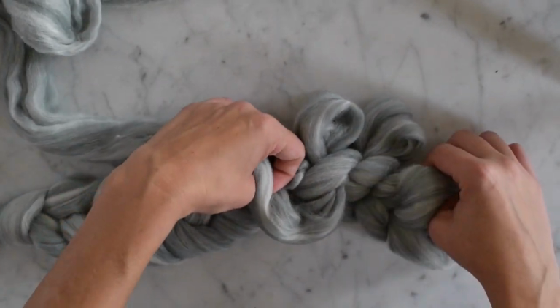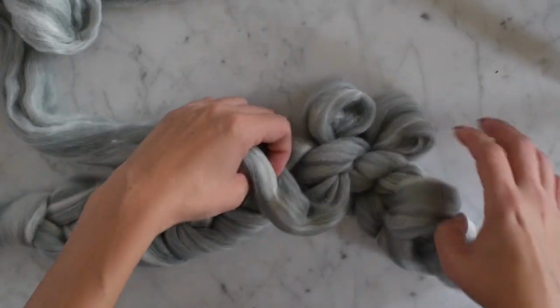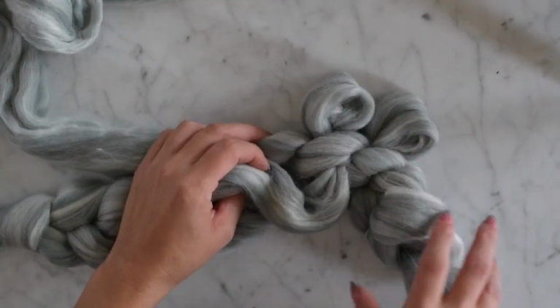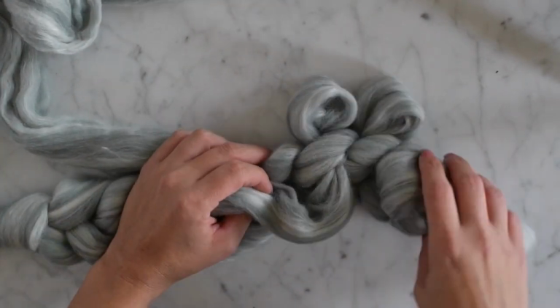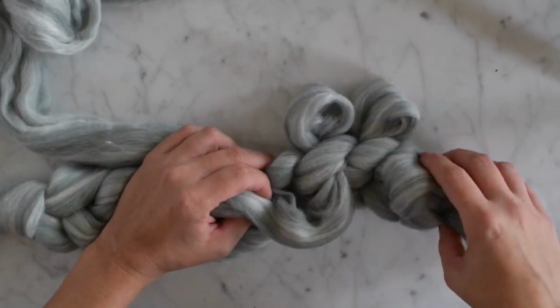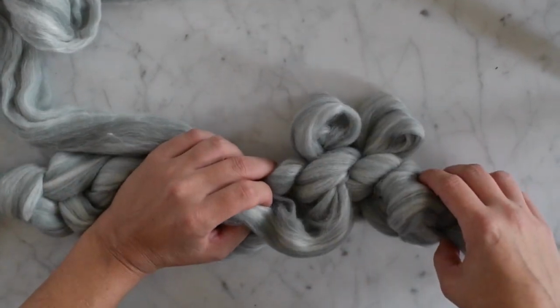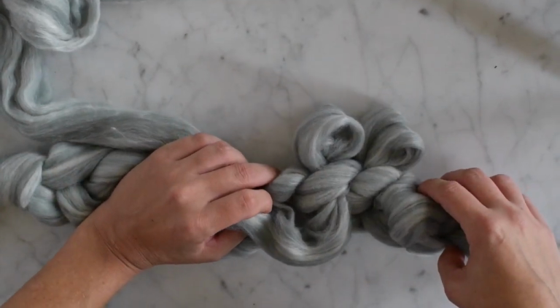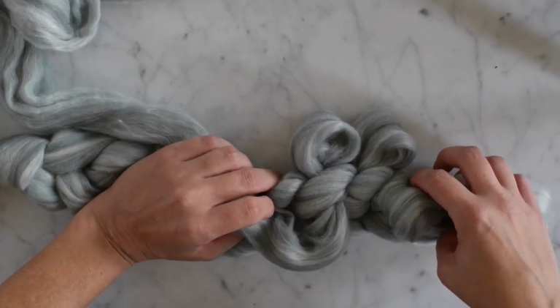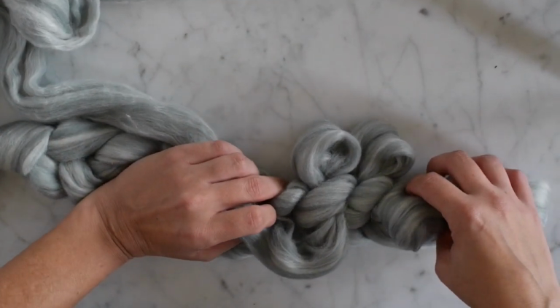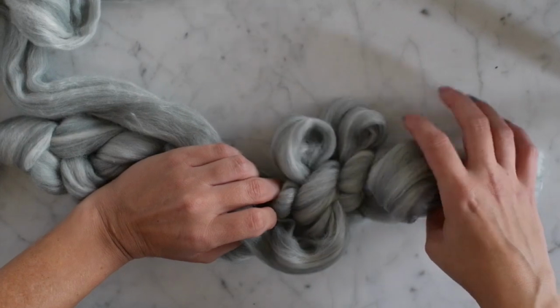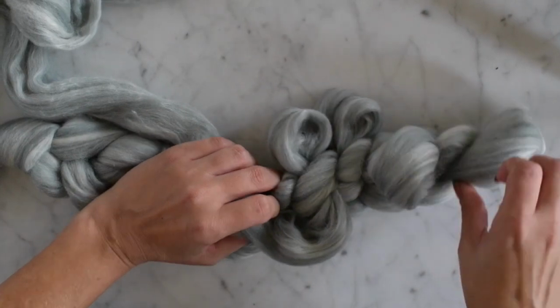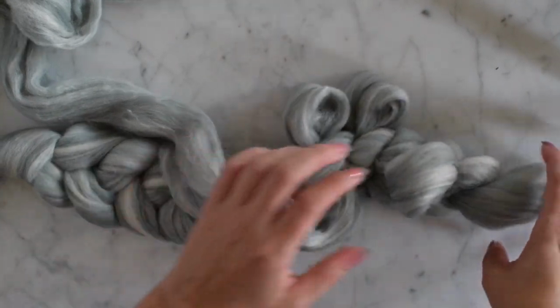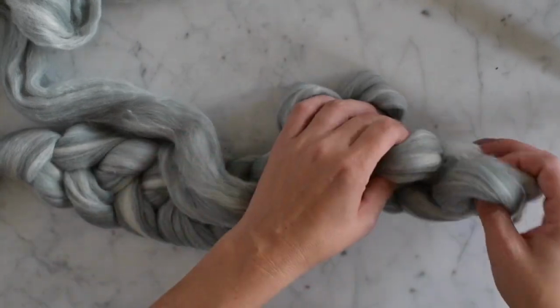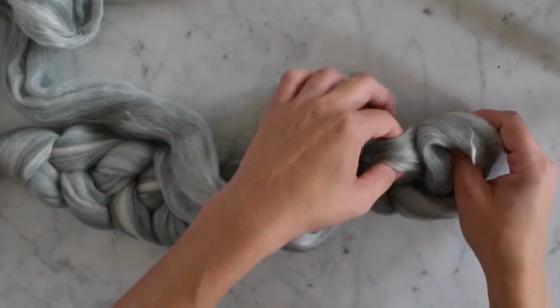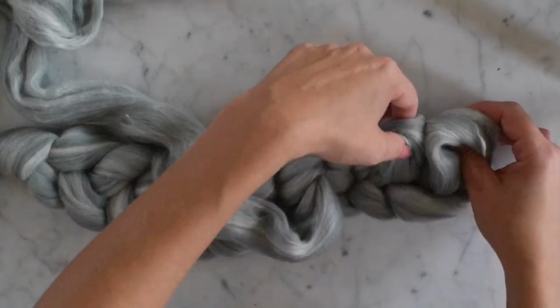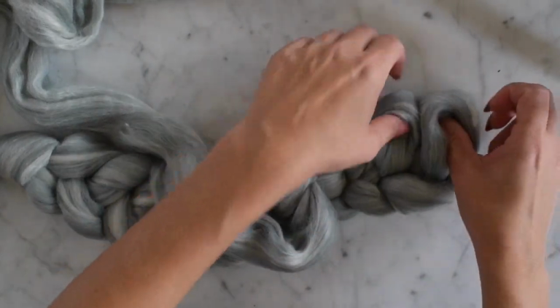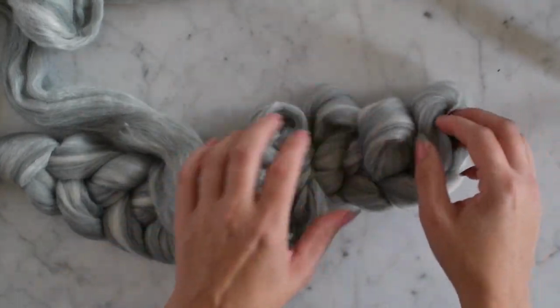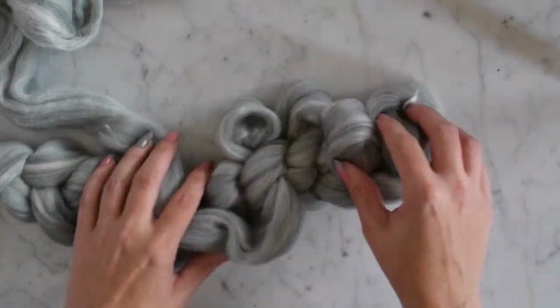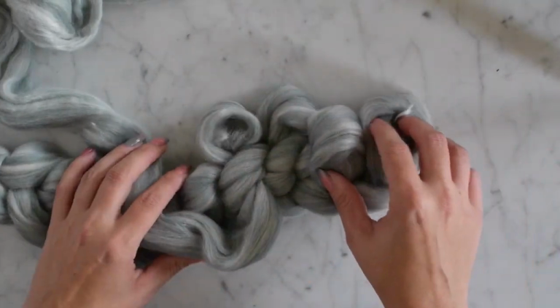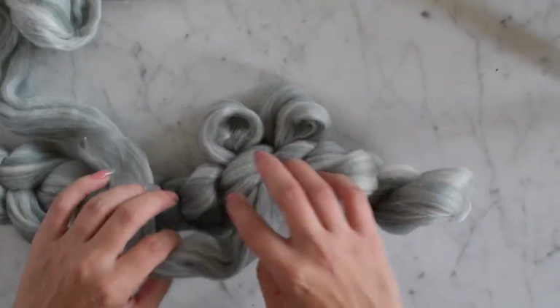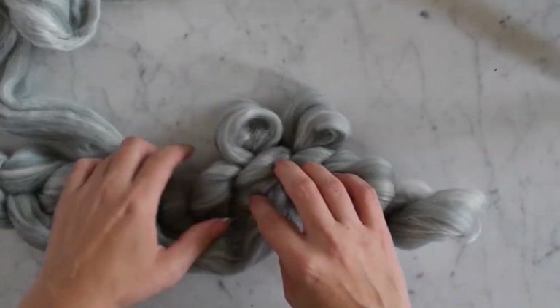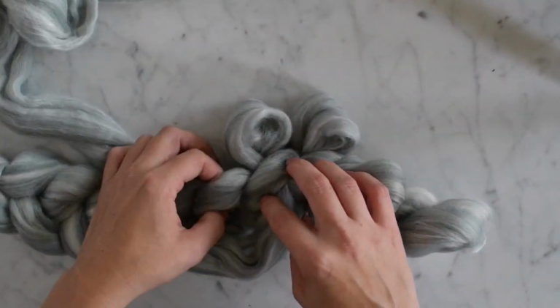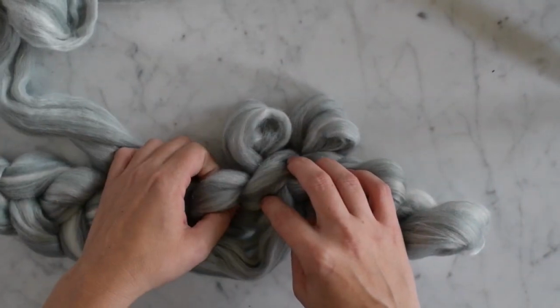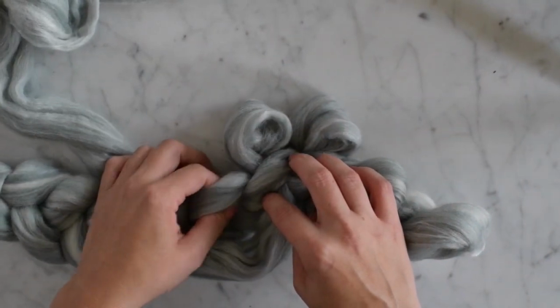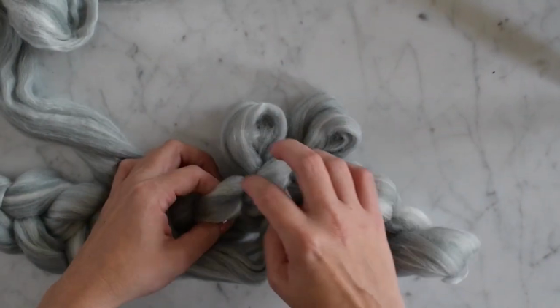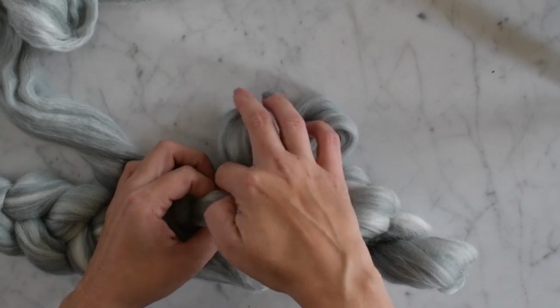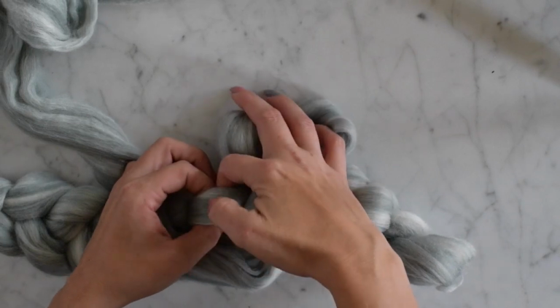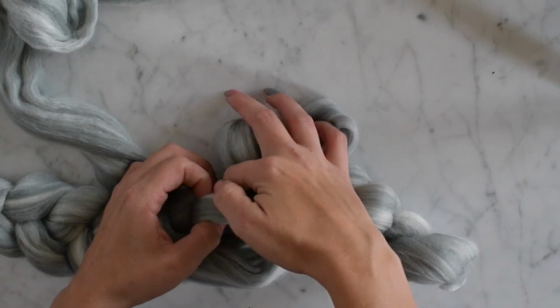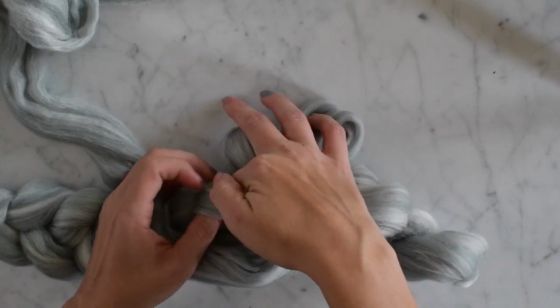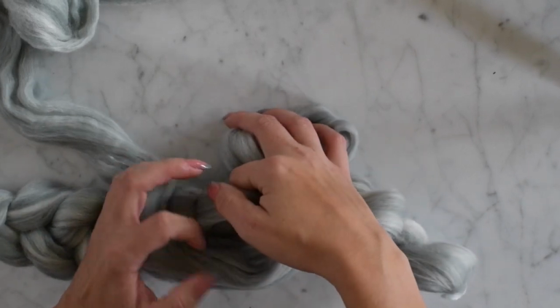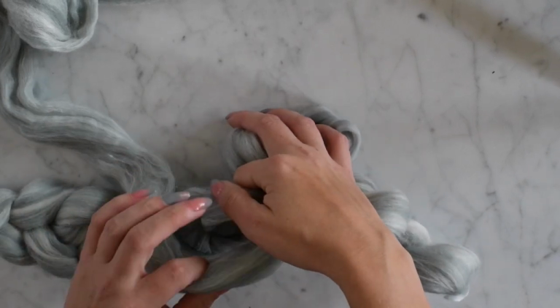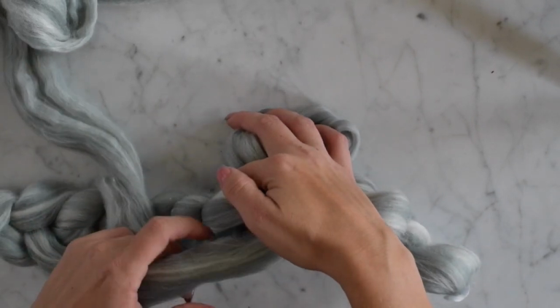Now we're going to go back to the knit stitches which are on the top, and we're going to pull through here.